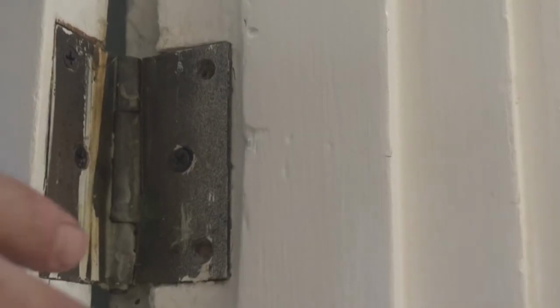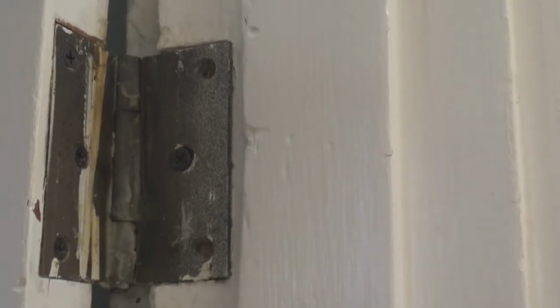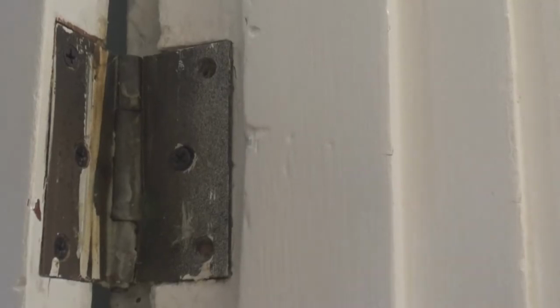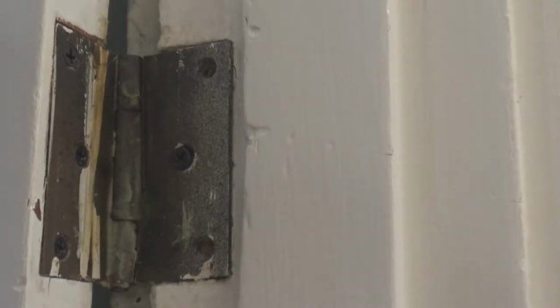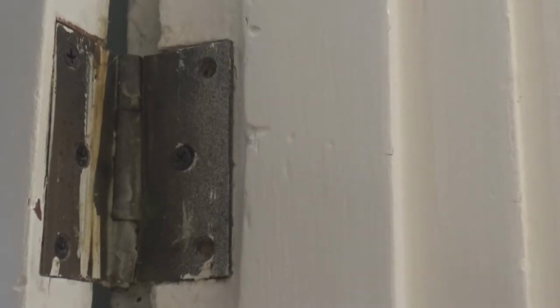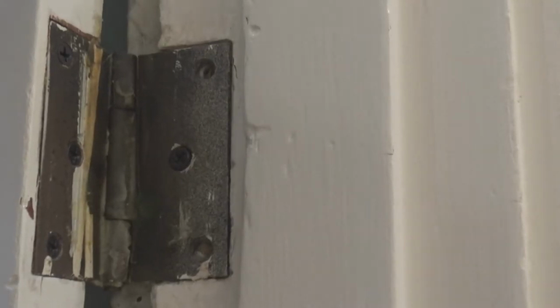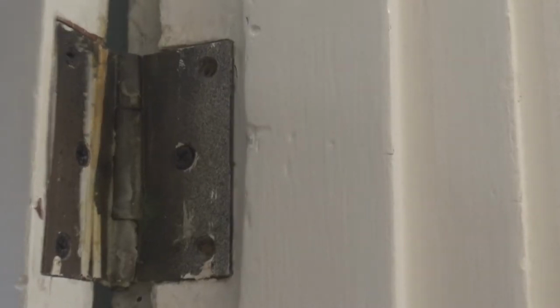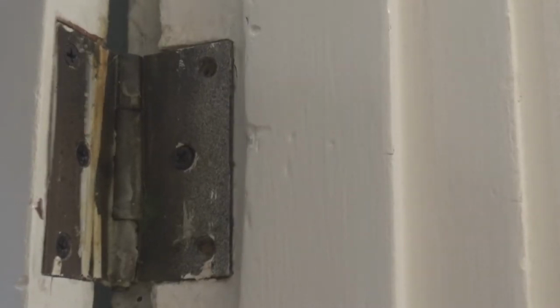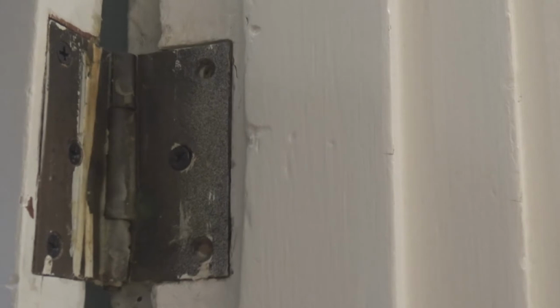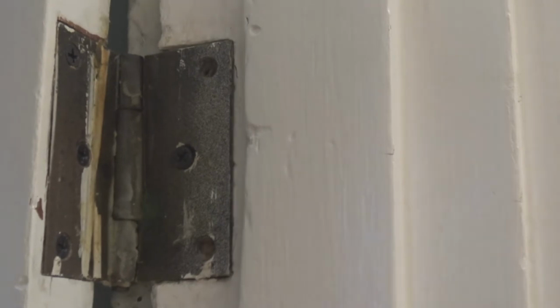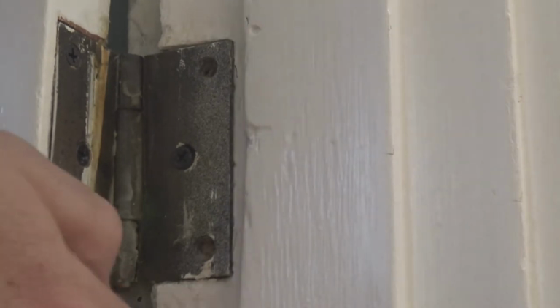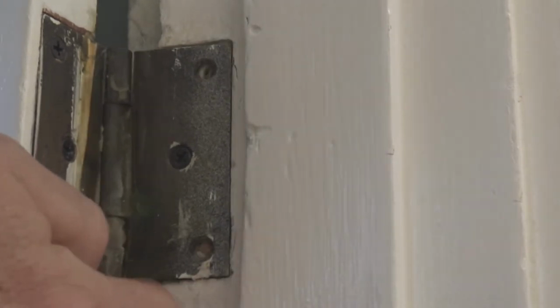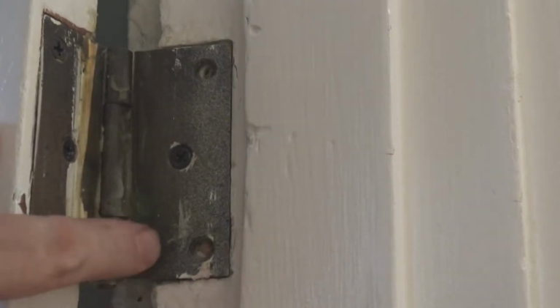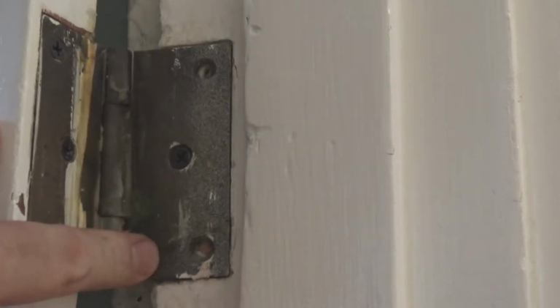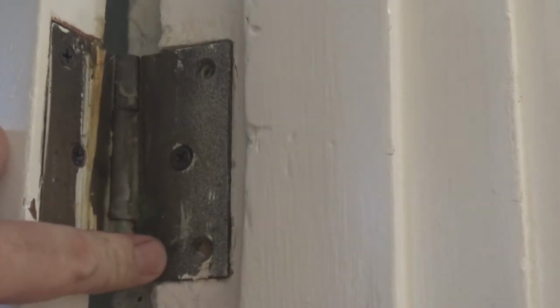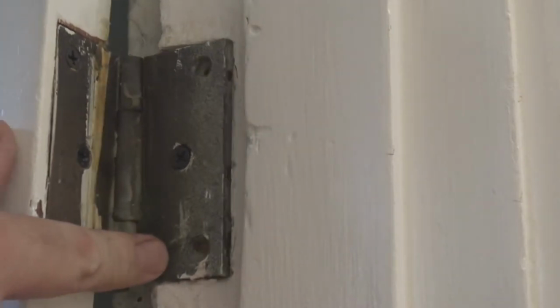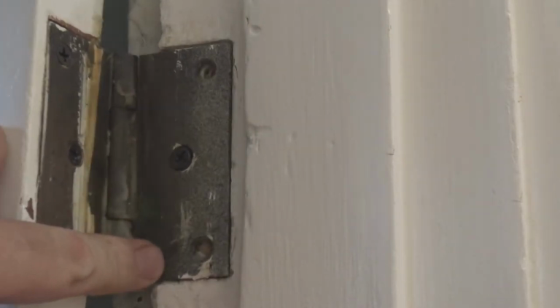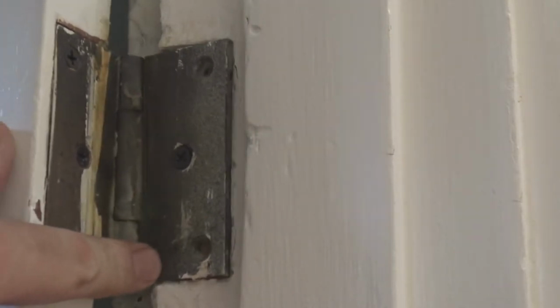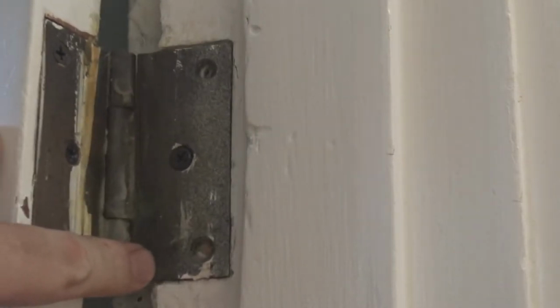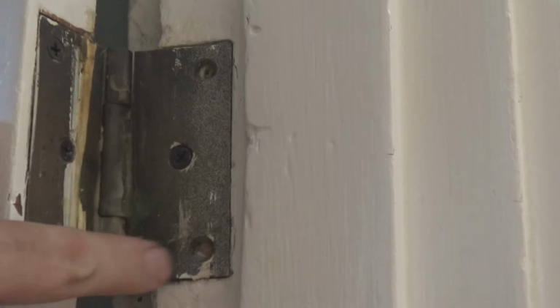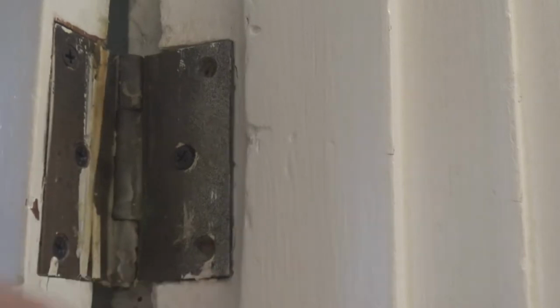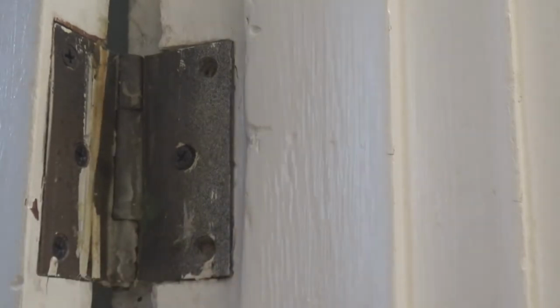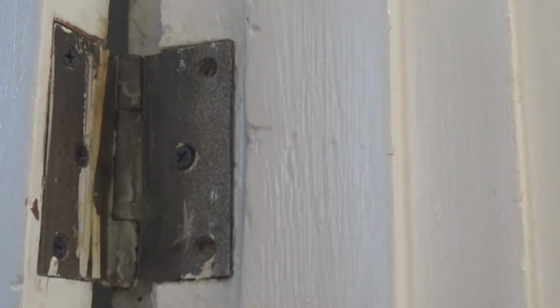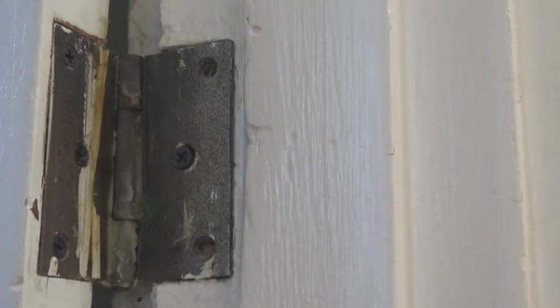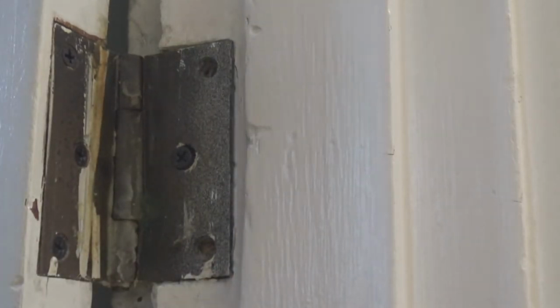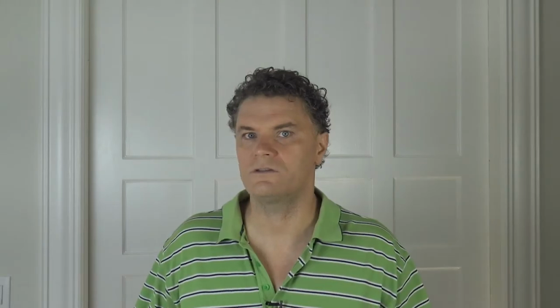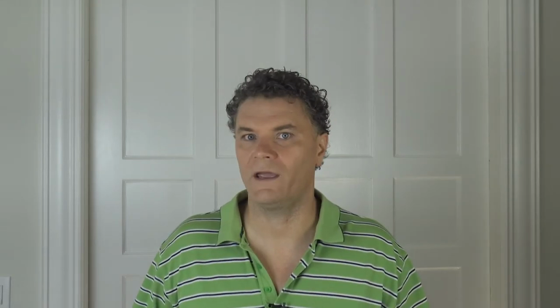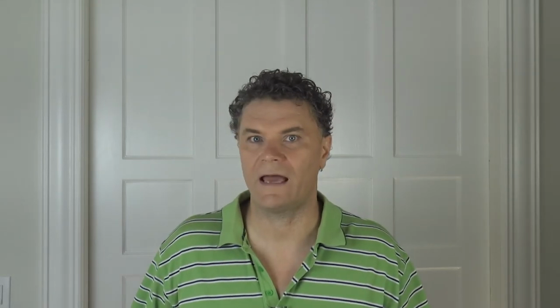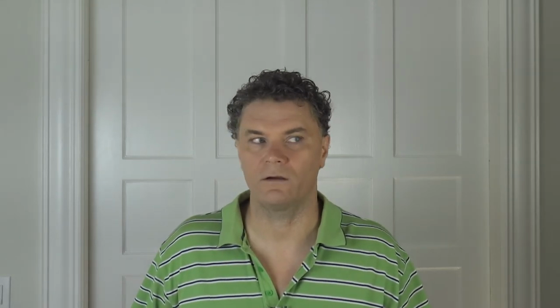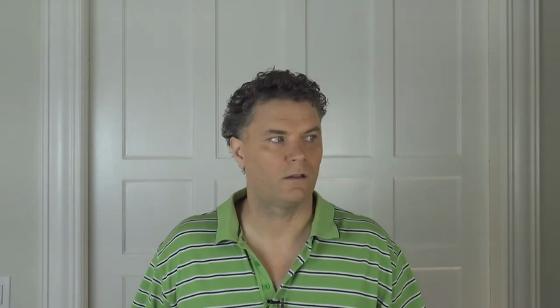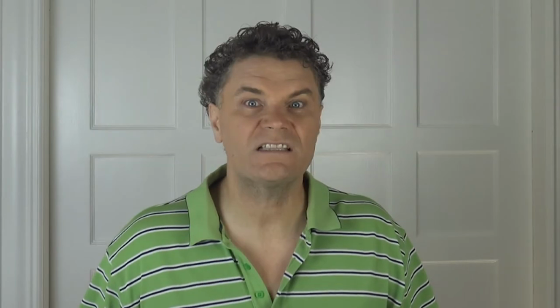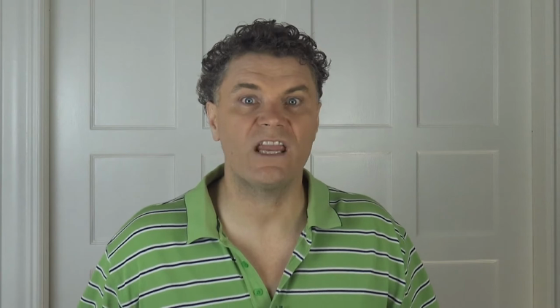My bedroom door hasn't been closing right. All three of the screw holes in the hinge have worn out. I've been saying that I'll fix it for months, but the full story is I've been waiting to shoot this video. Don't tell my wife that last part — it's a secret.